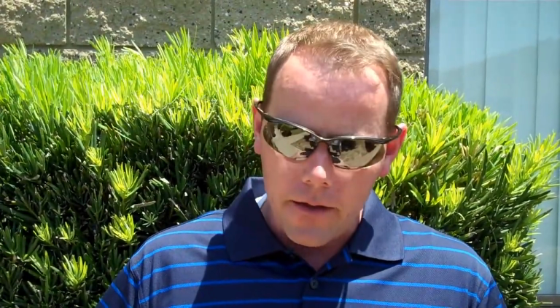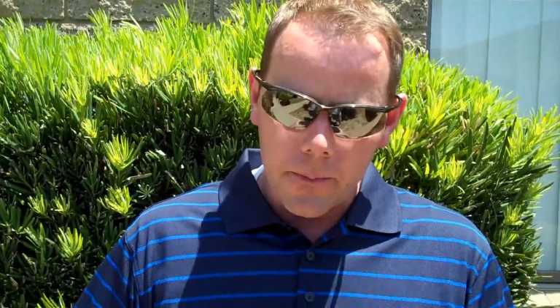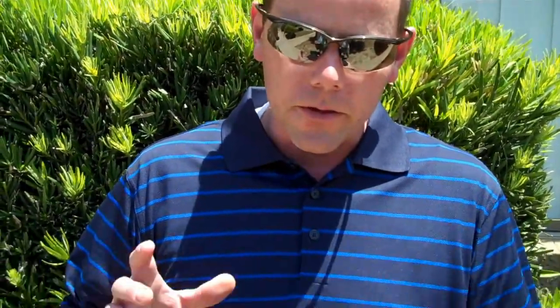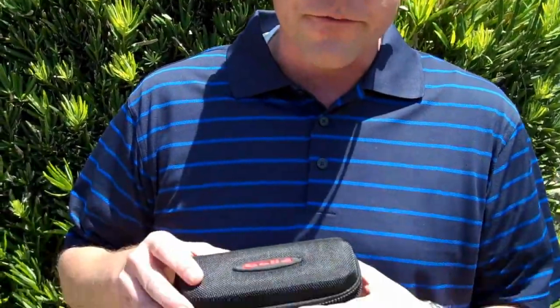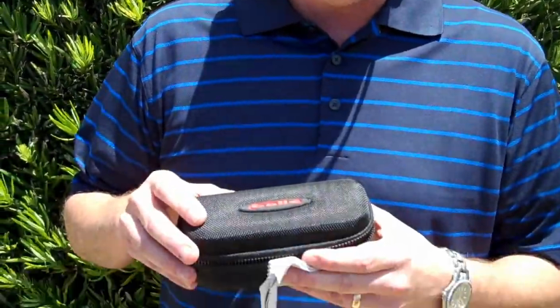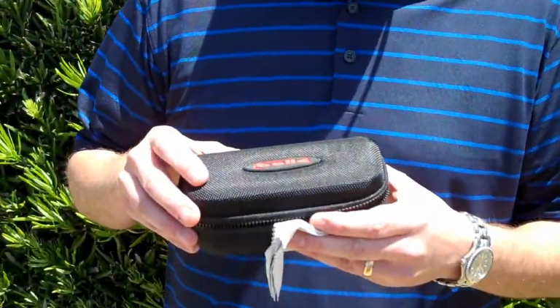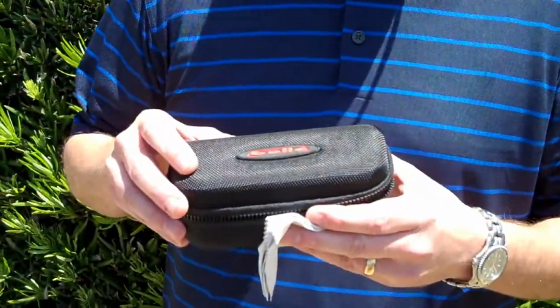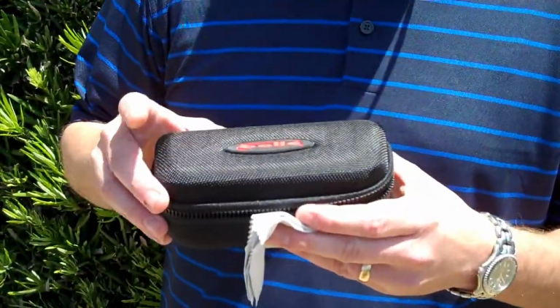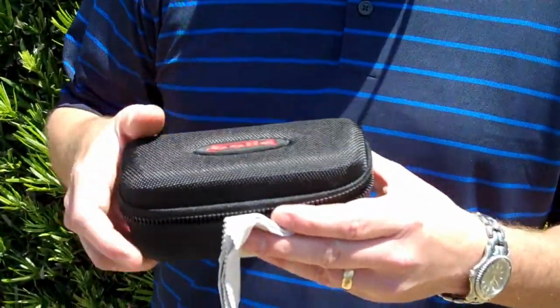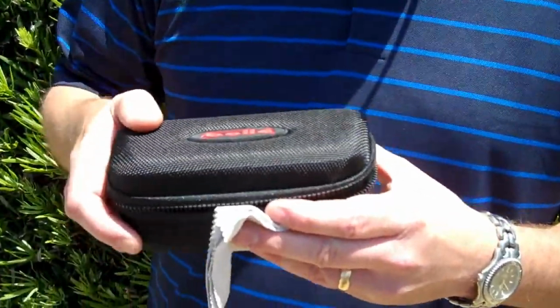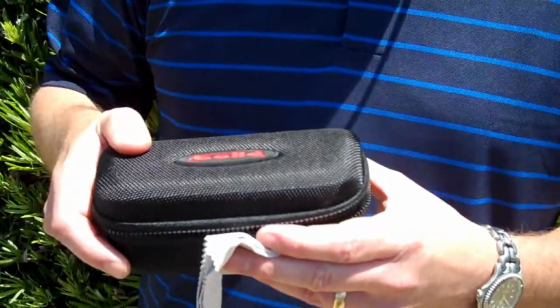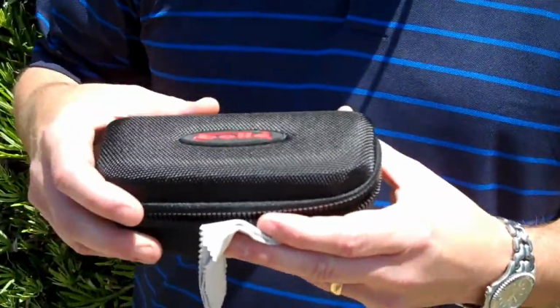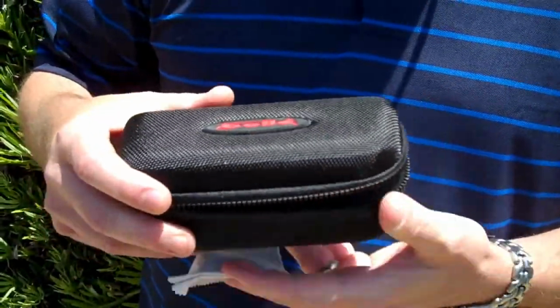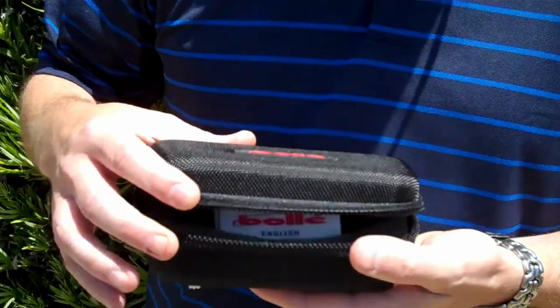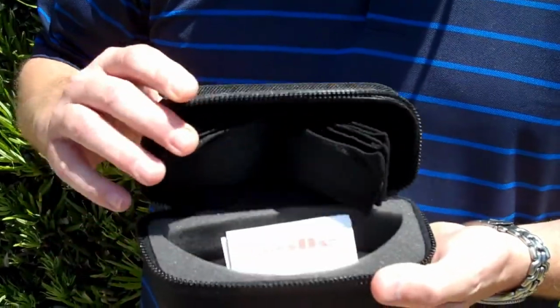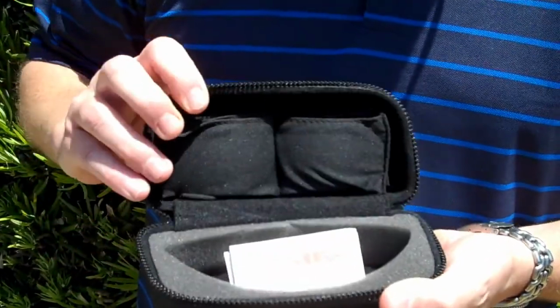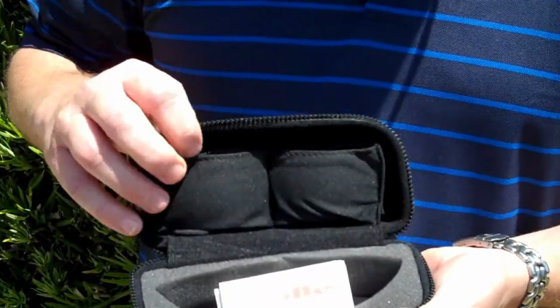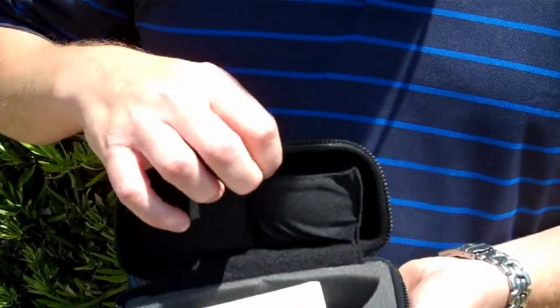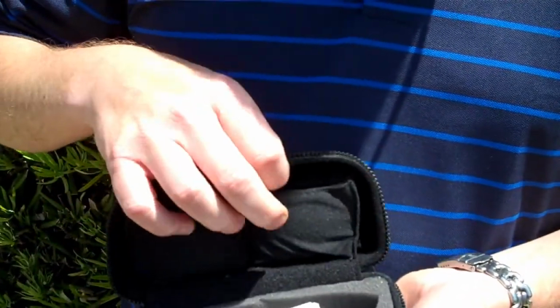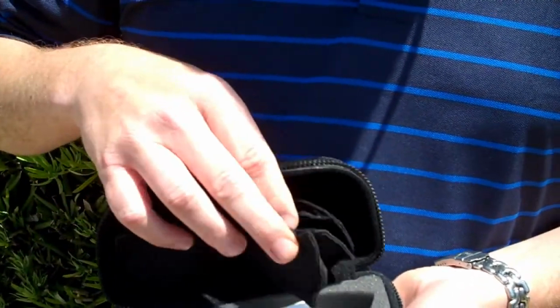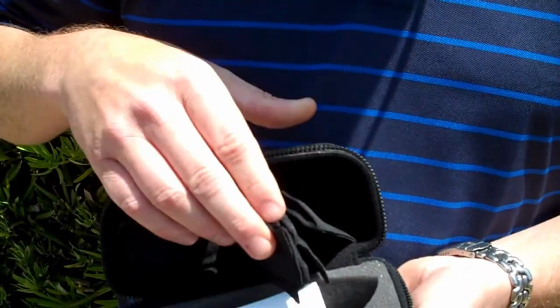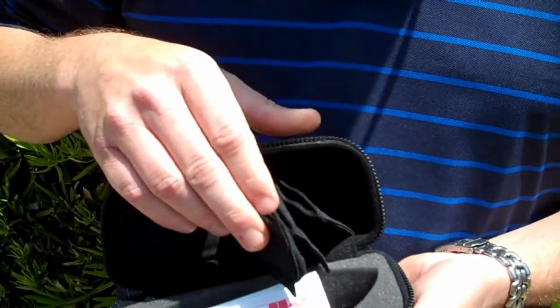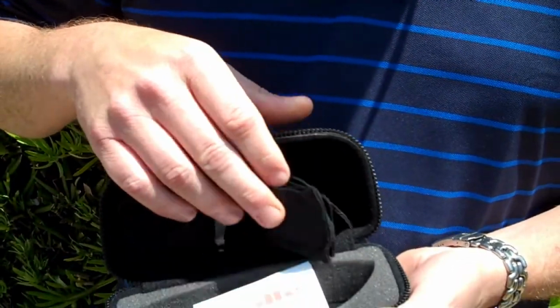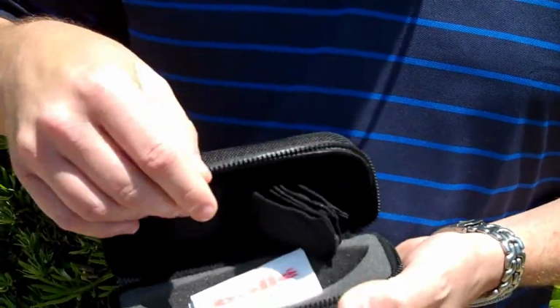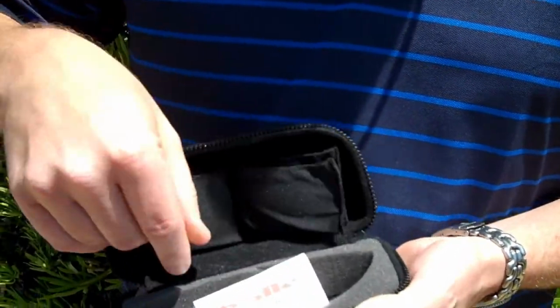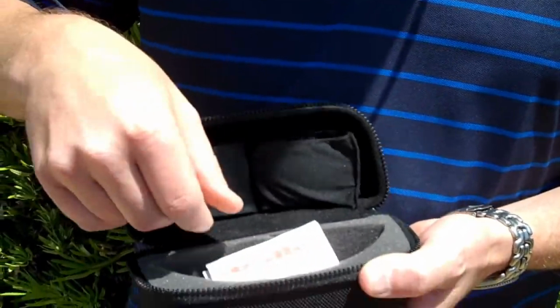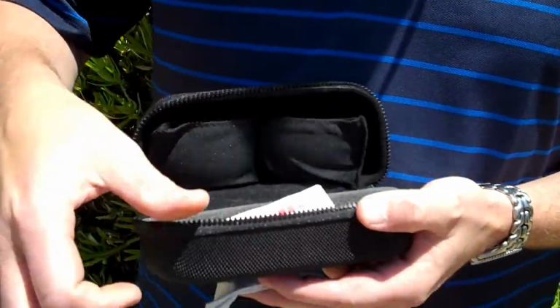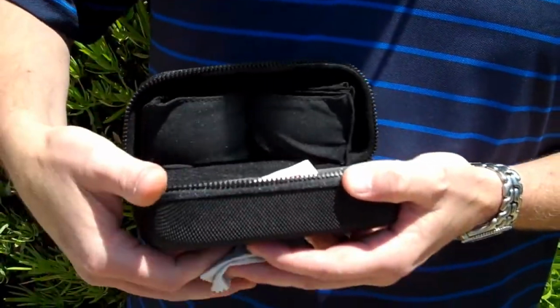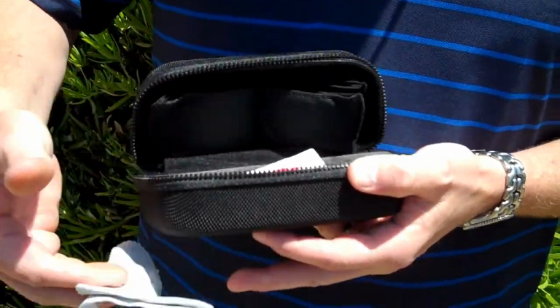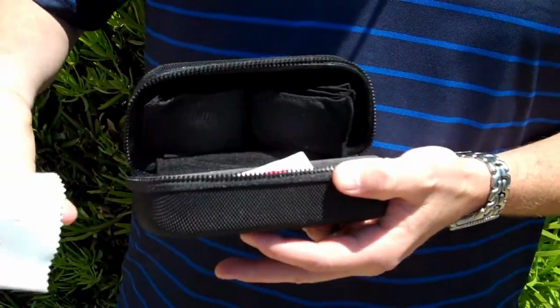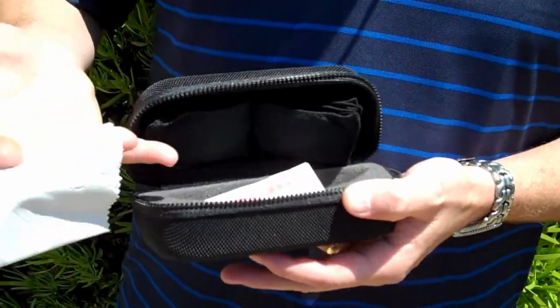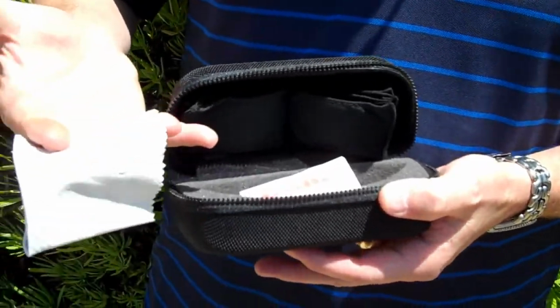It comes with this terrific carrying case, protective case. It also comes with spare lenses and a cleaning cloth.